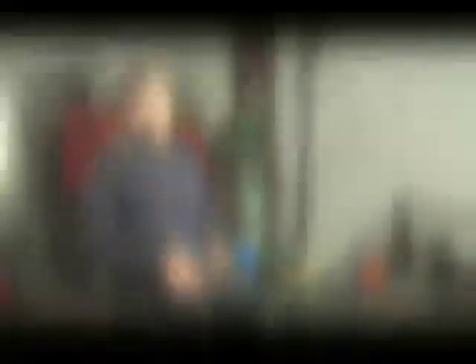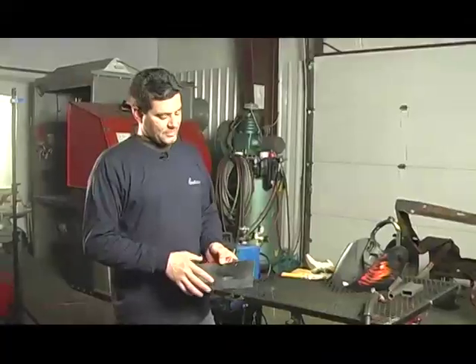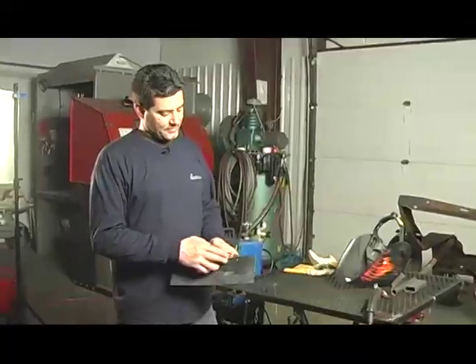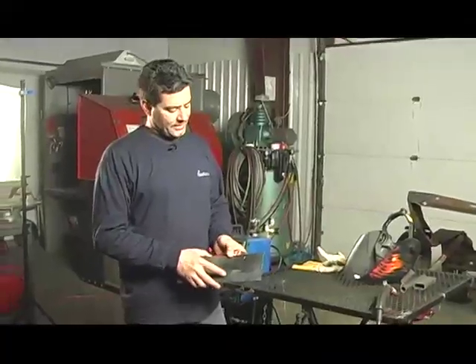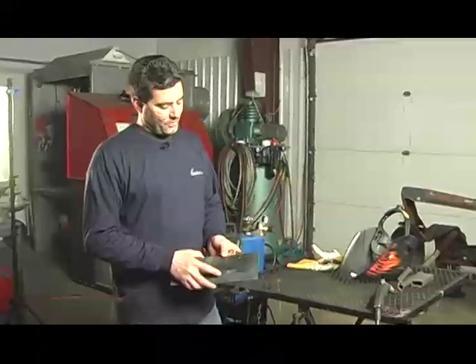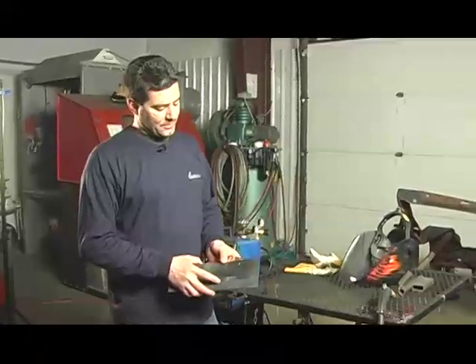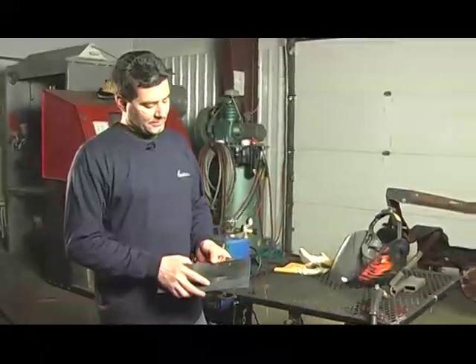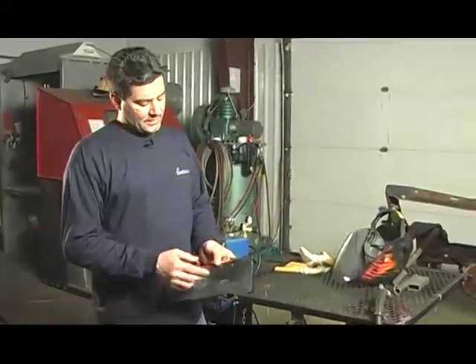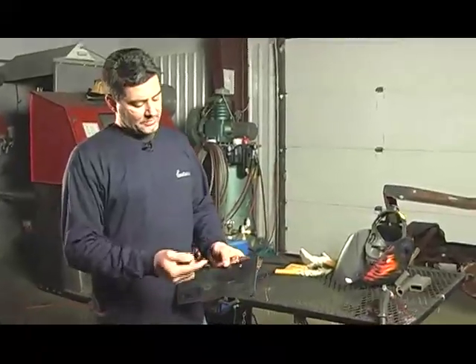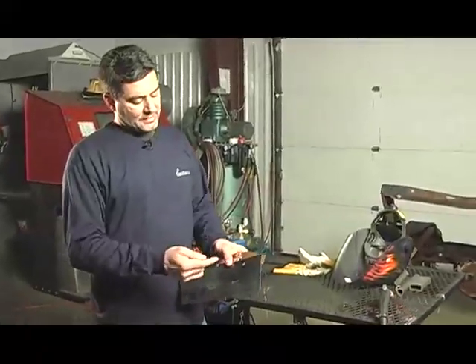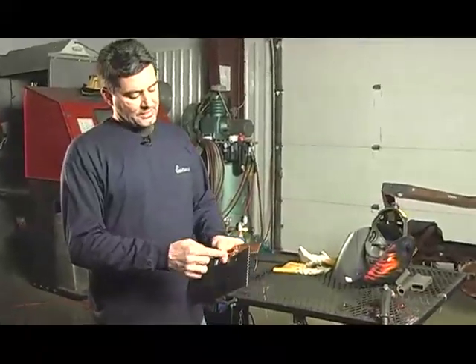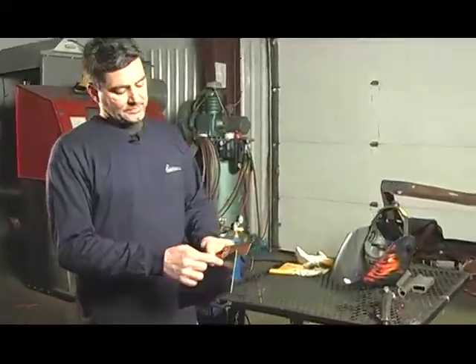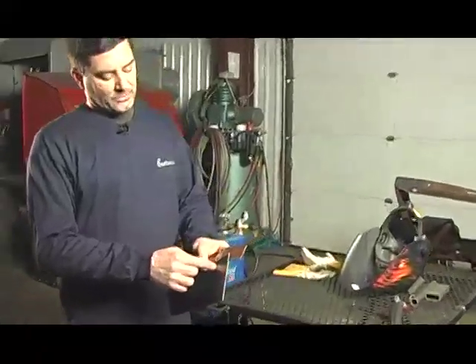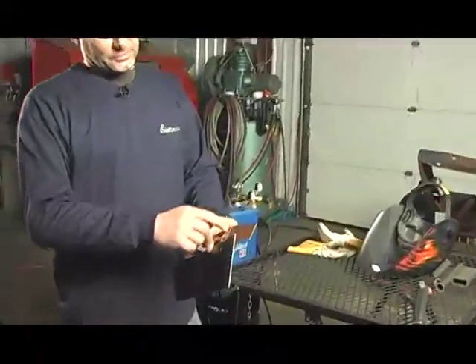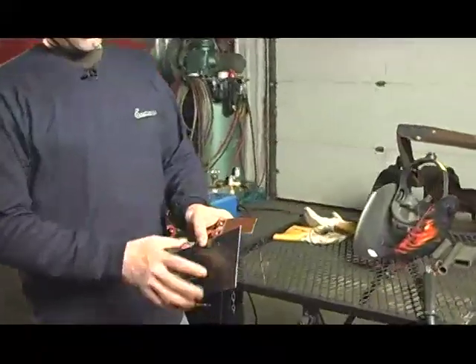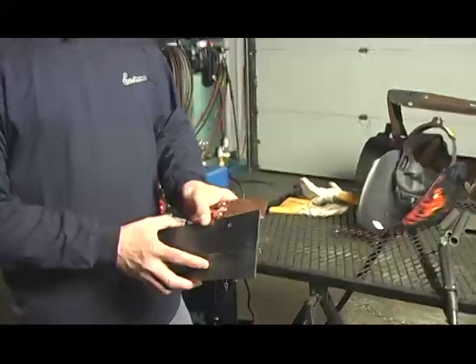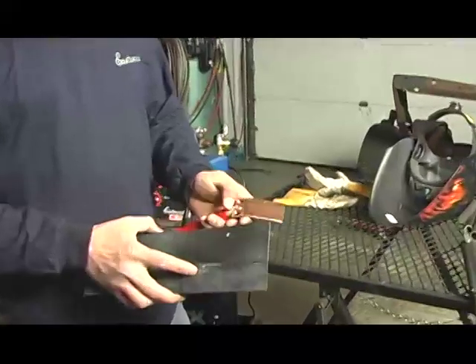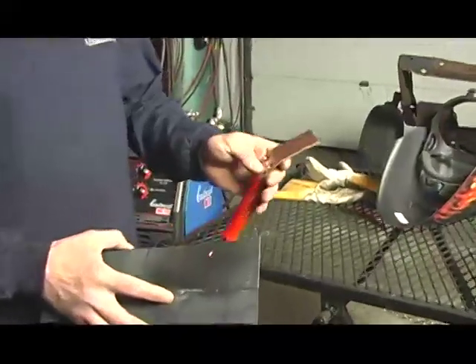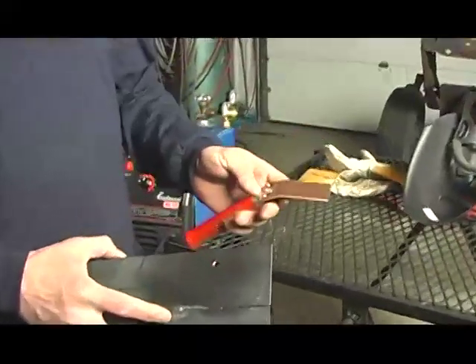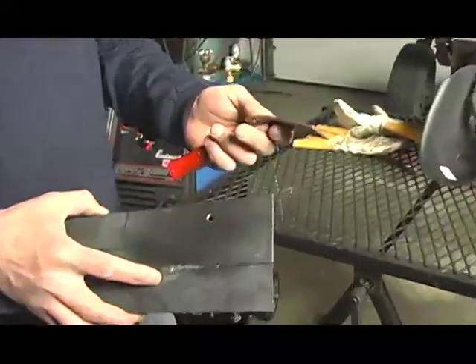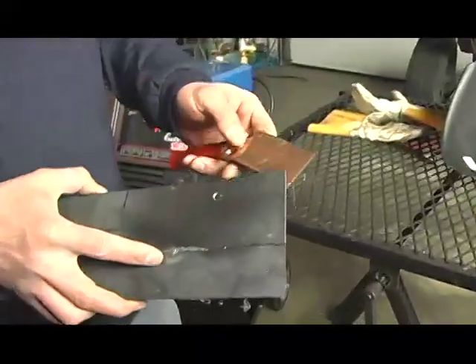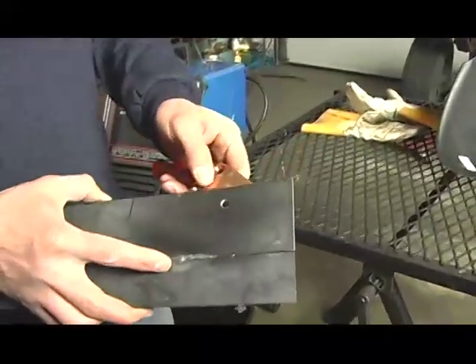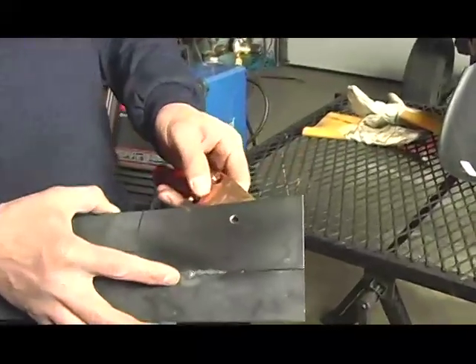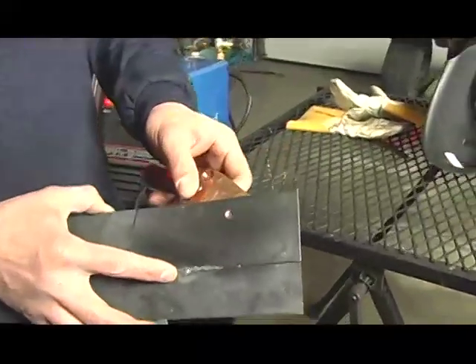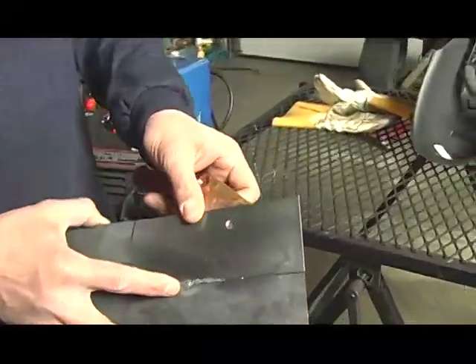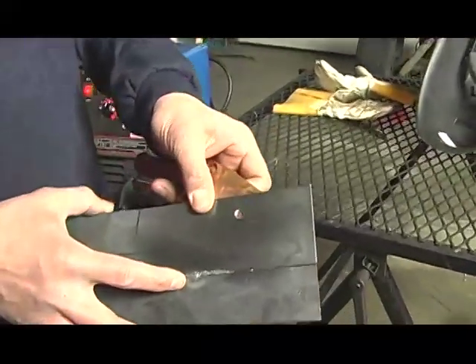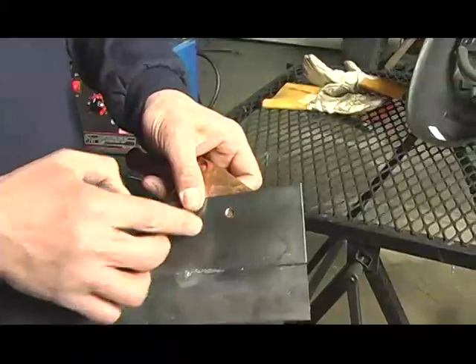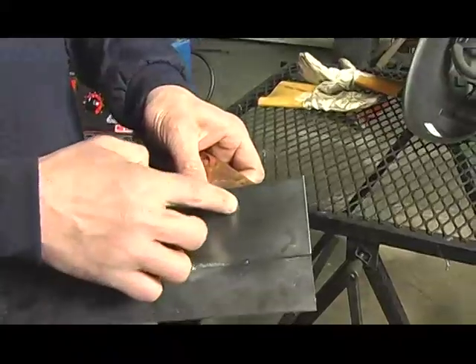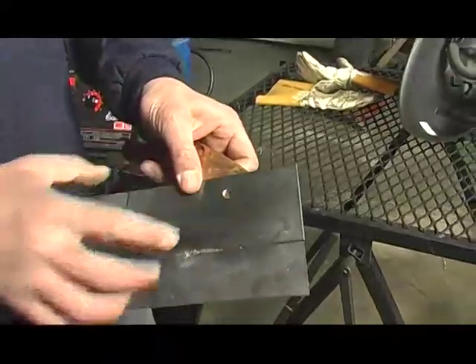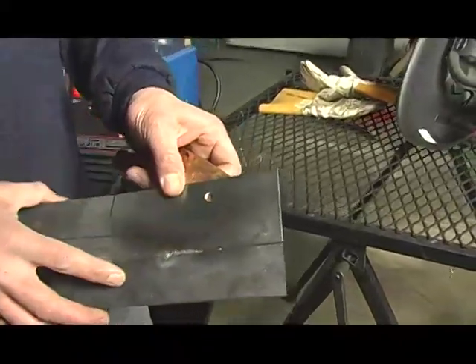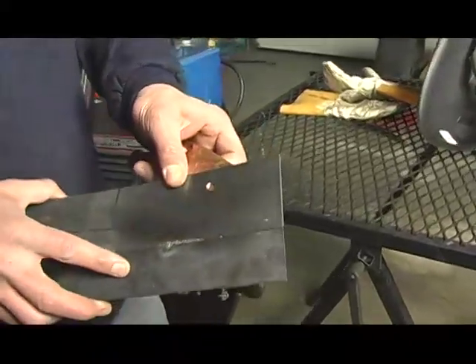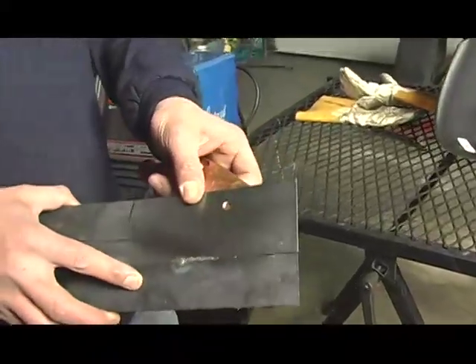Now we're going to show how to fill a hole with the MIG welder. If you were to simply take your gun and try to weld the hole, you're just going to blow wire right through it. What we're going to use is the welder's helper — copper material that simply backs up the hole and allows the MIG weld to penetrate and fill.